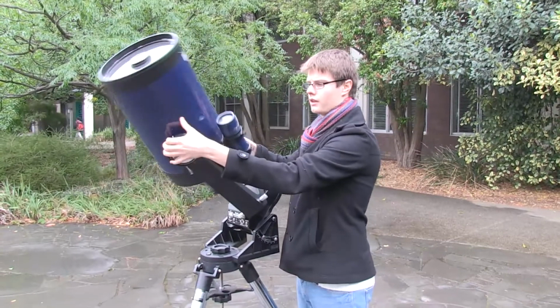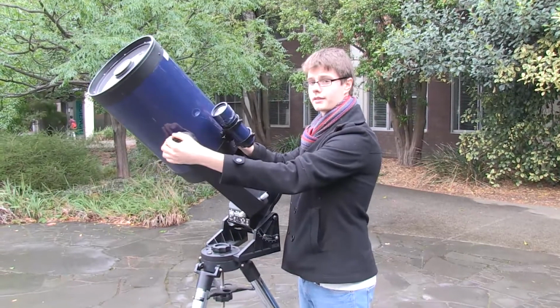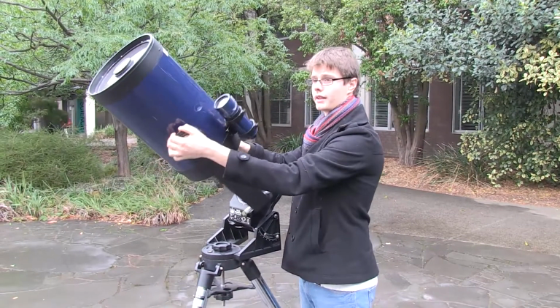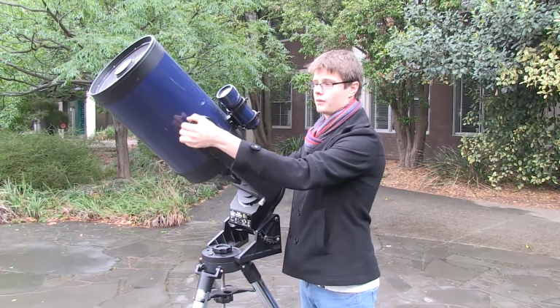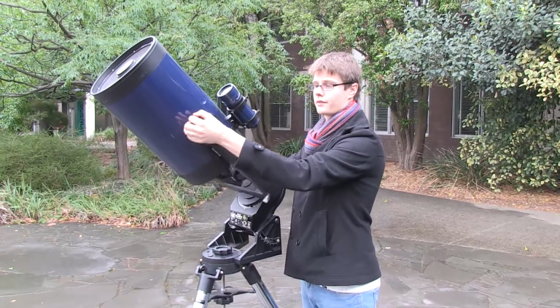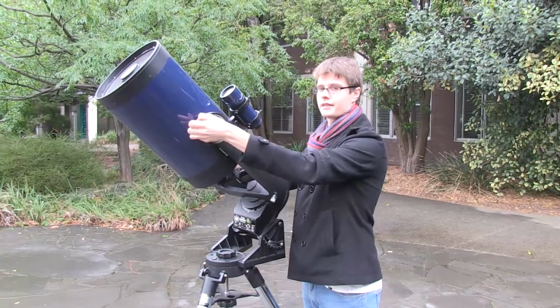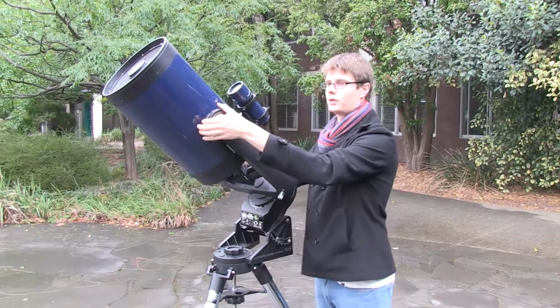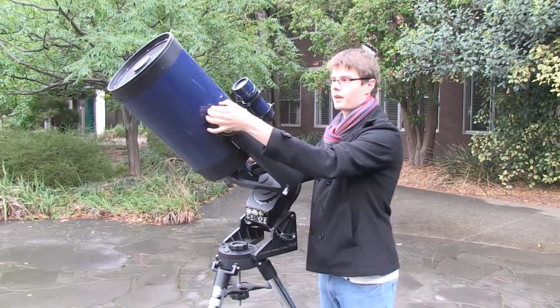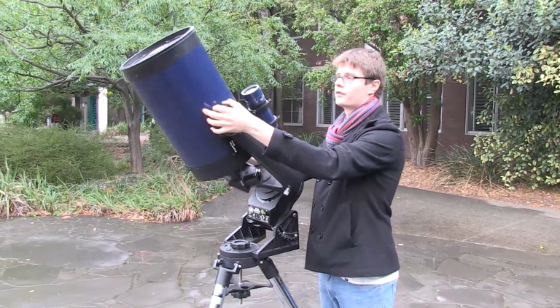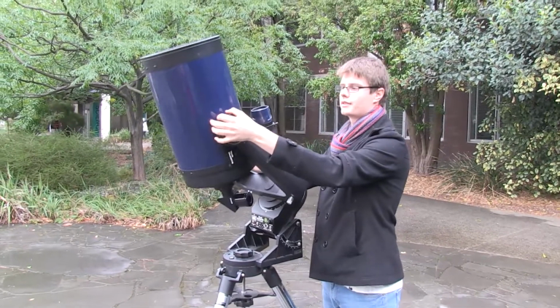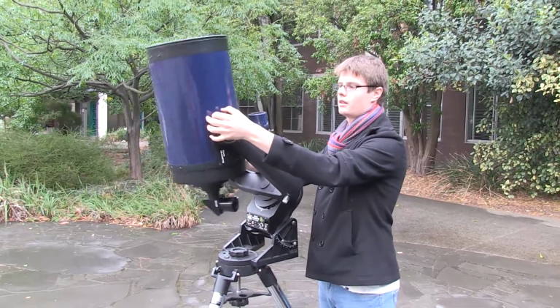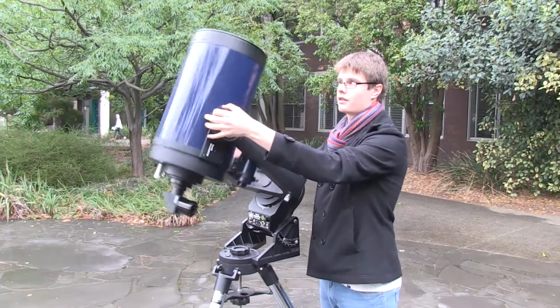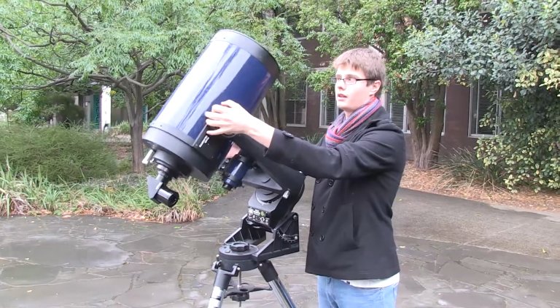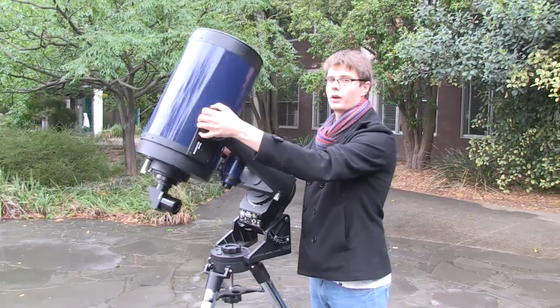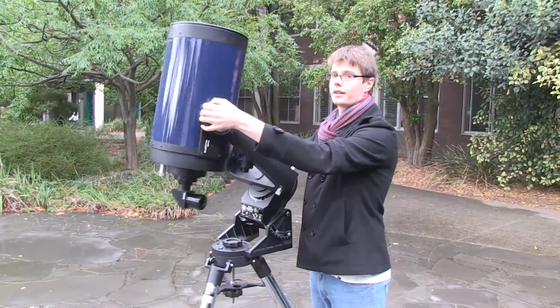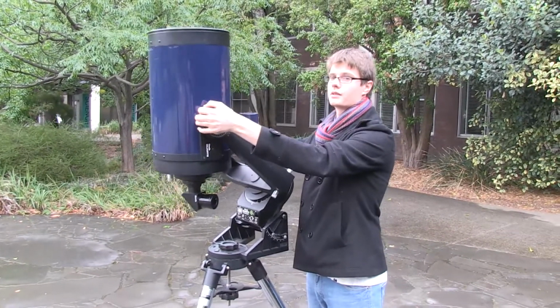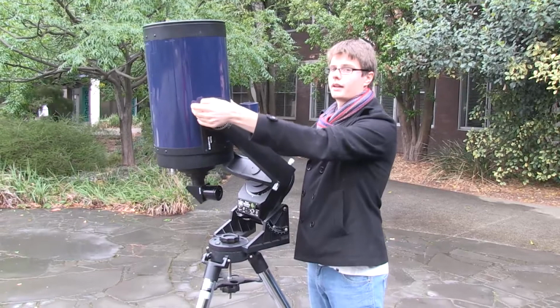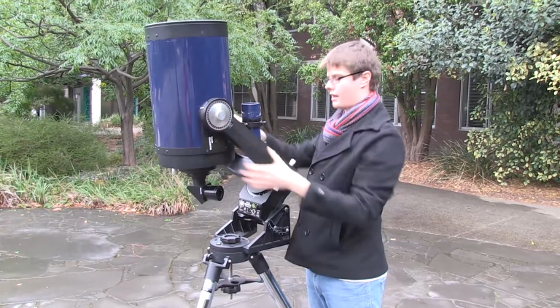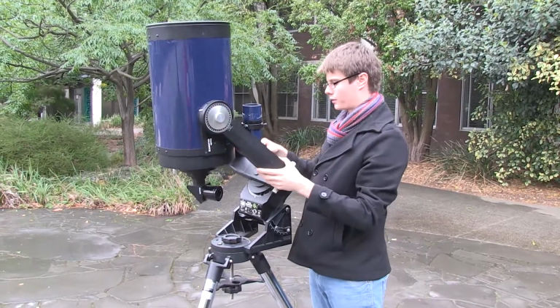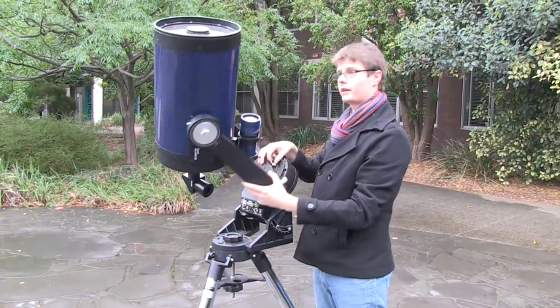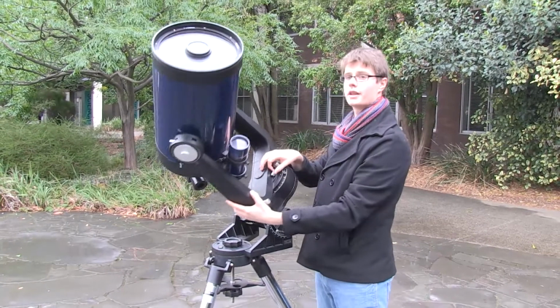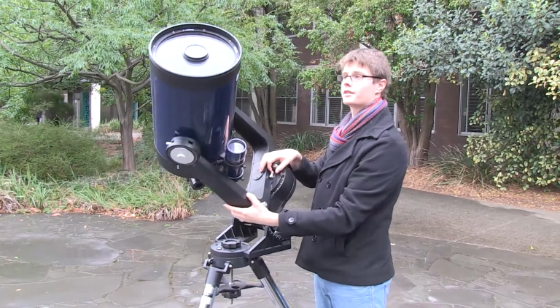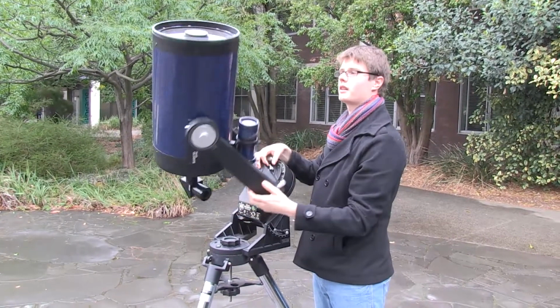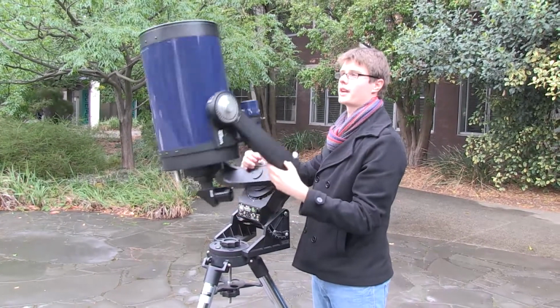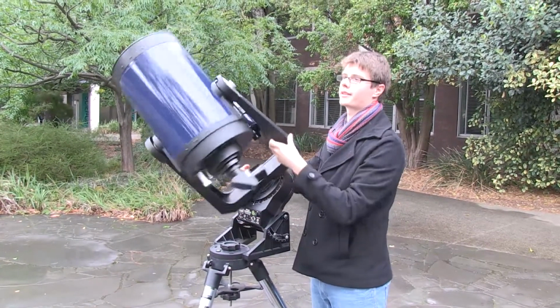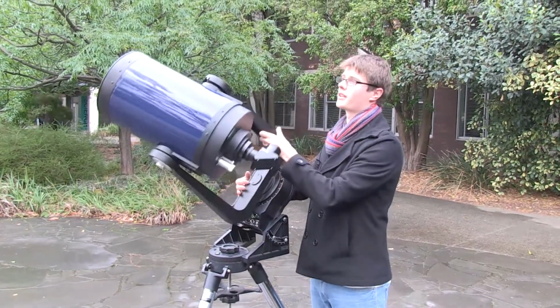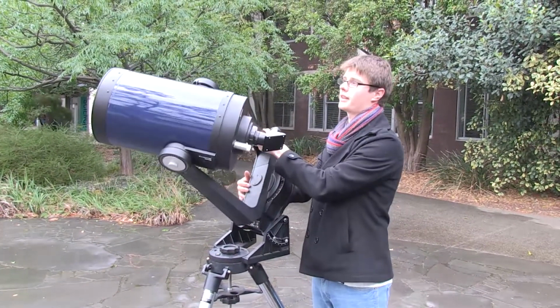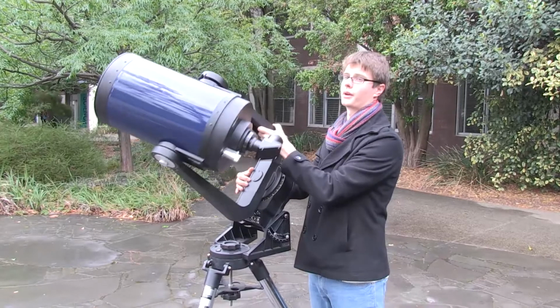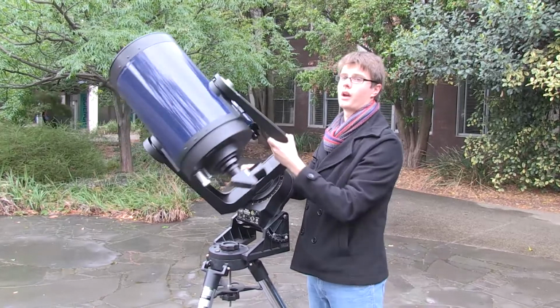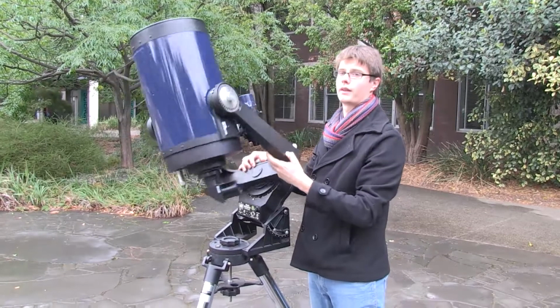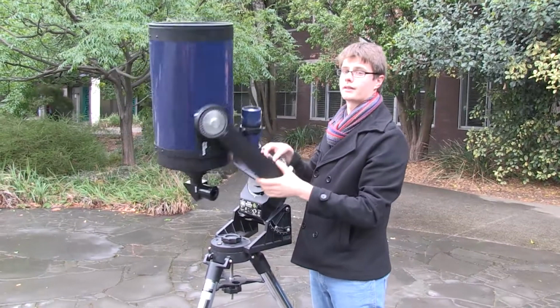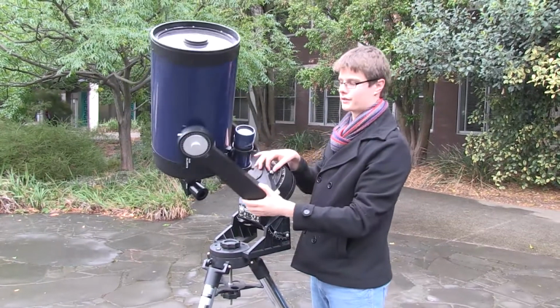To adjust the declination, we start from our south celestial pole and we can move through 60, 30, and whatever other declinations we like. Then if we lock that, we can change the right ascension and watch how it tracks the star as it goes around in the celestial sphere.